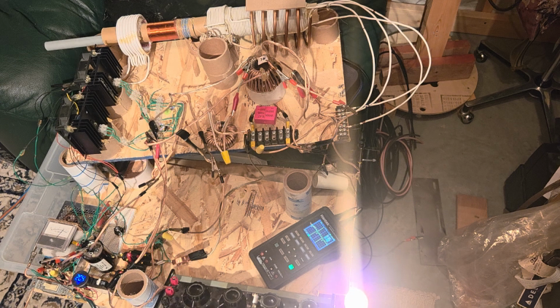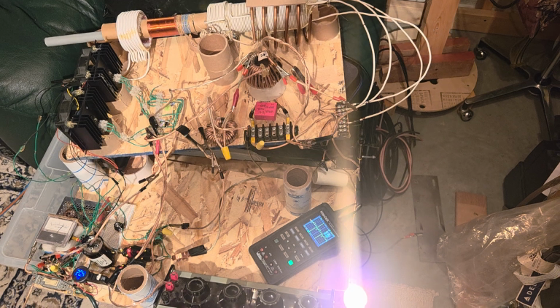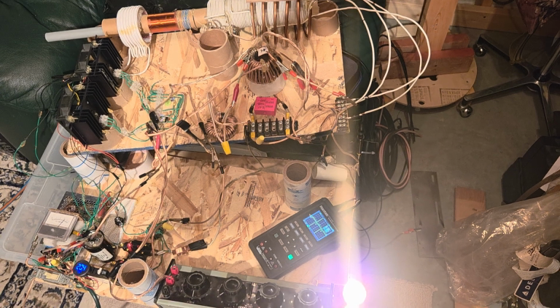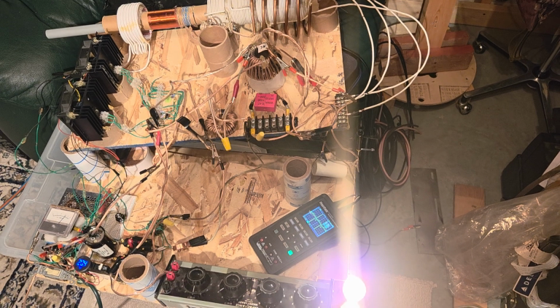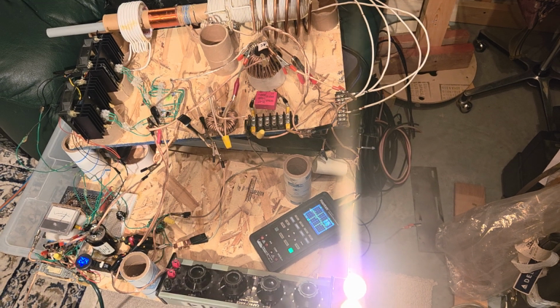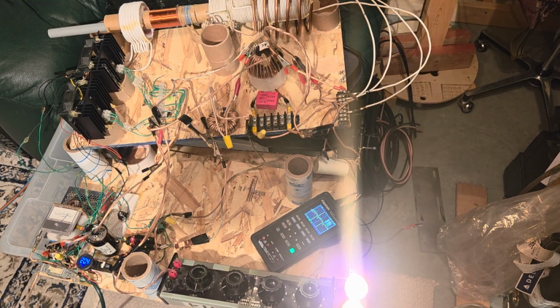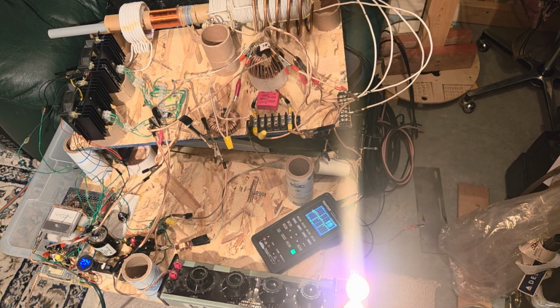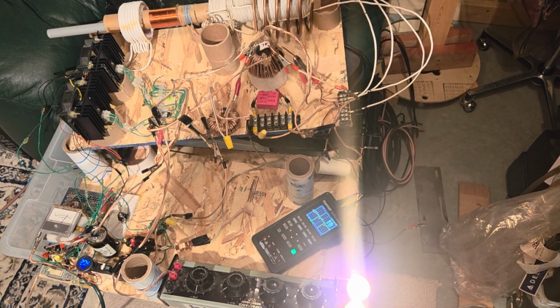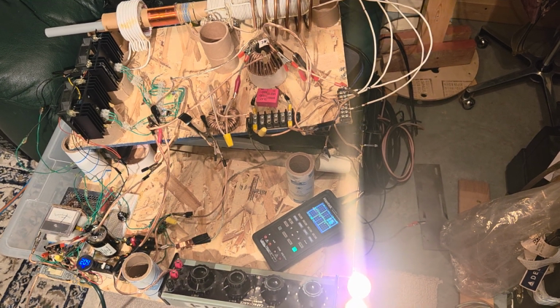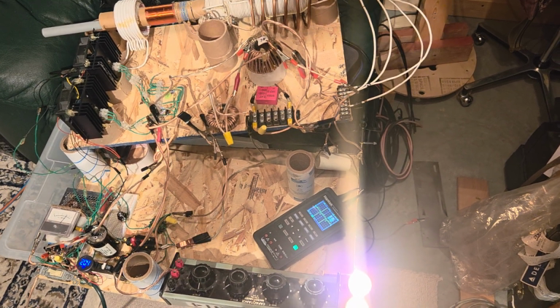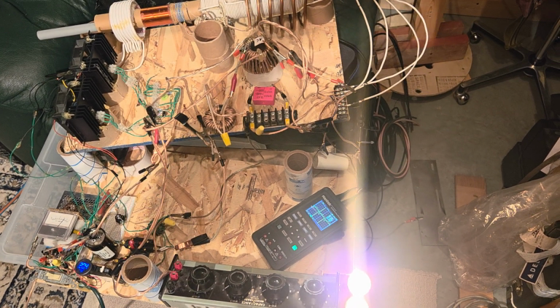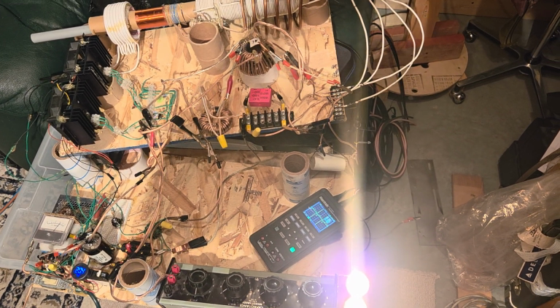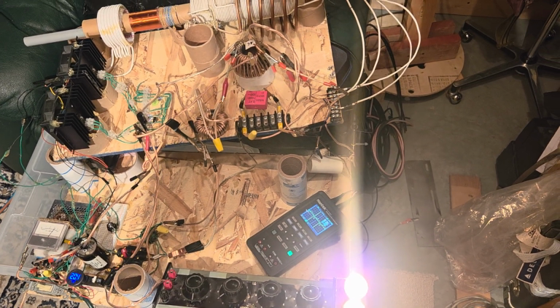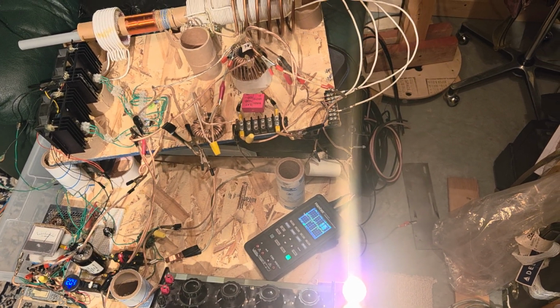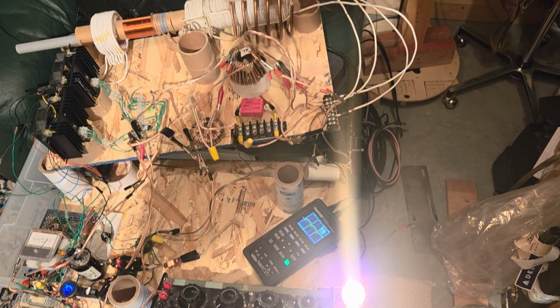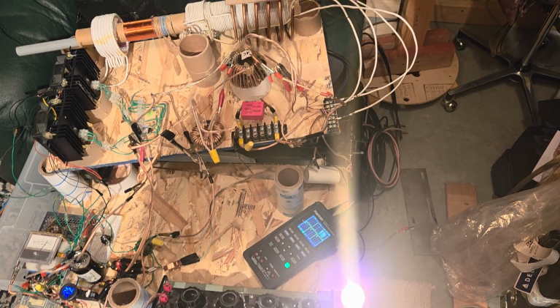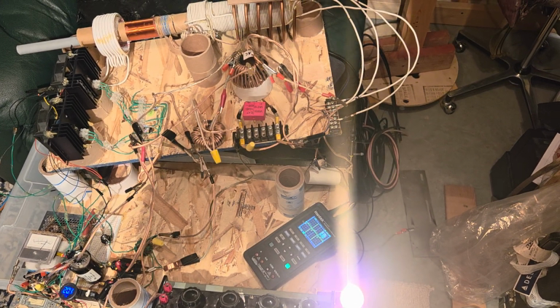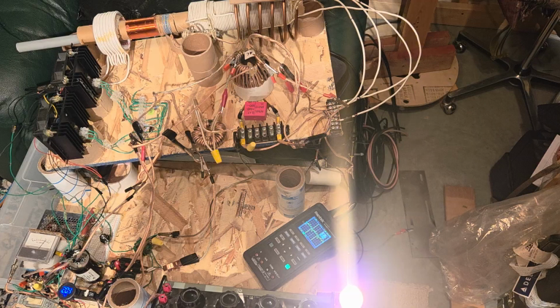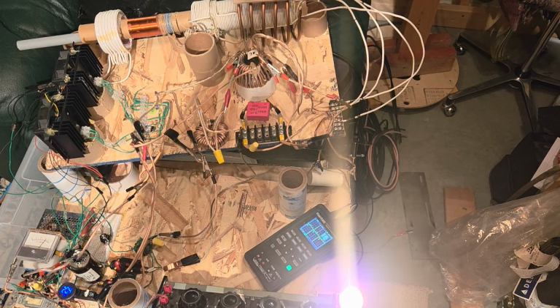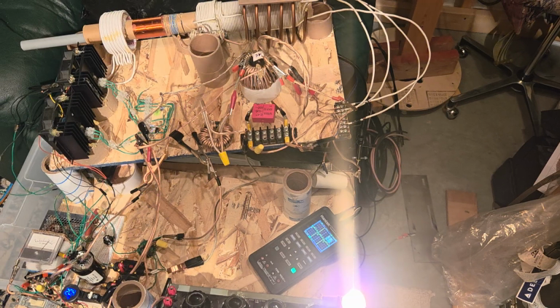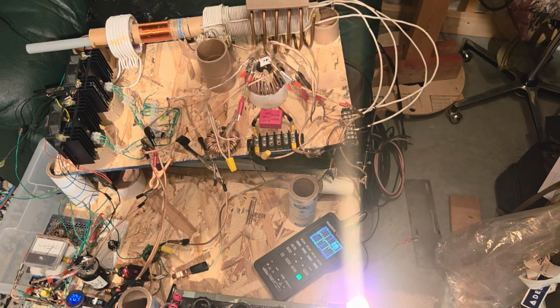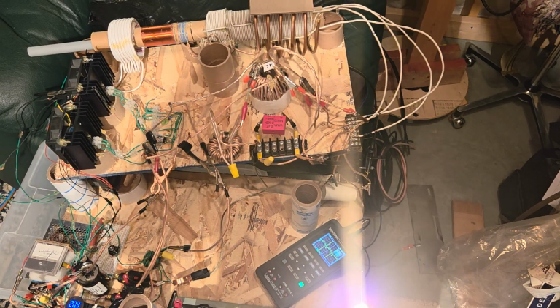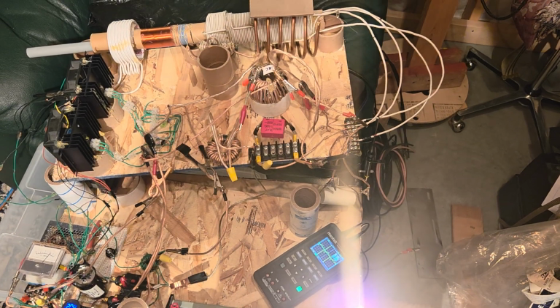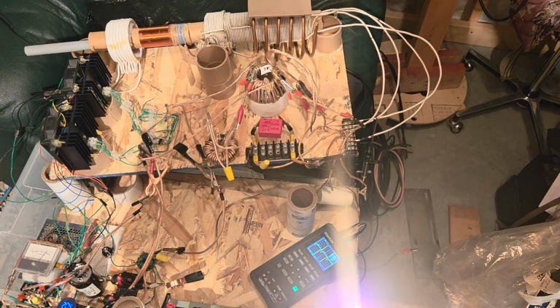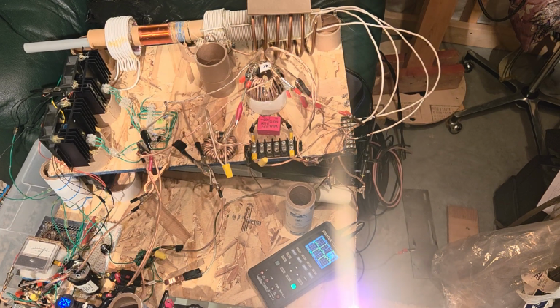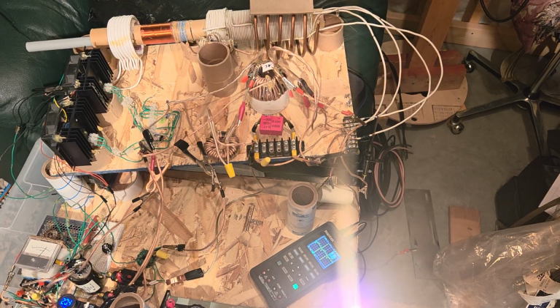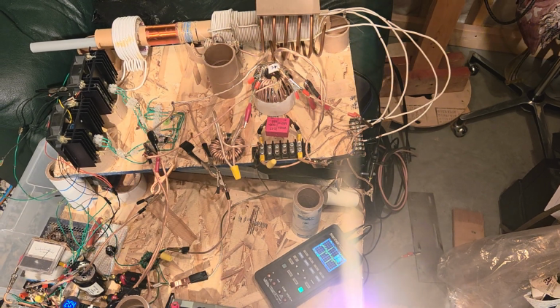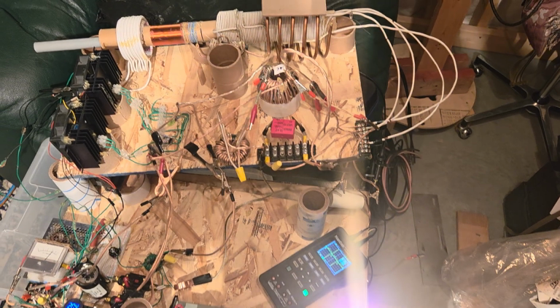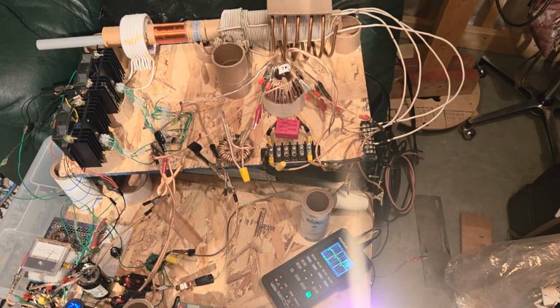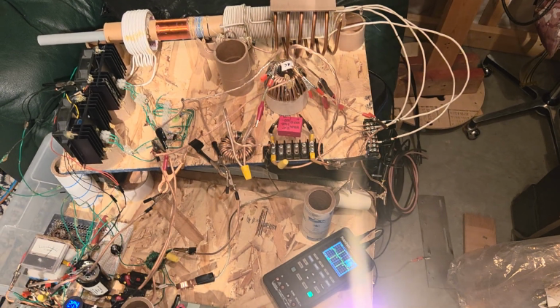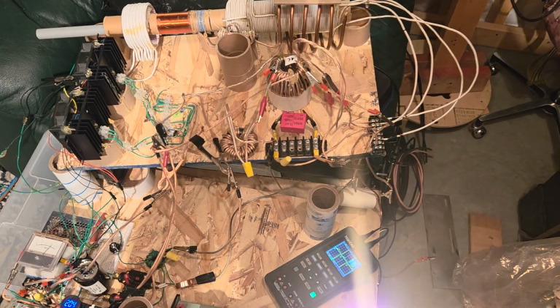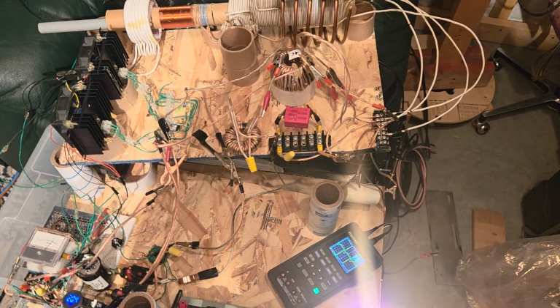Alright, back again everyone. I've got some interesting stuff that I've figured out and just want to pass on.